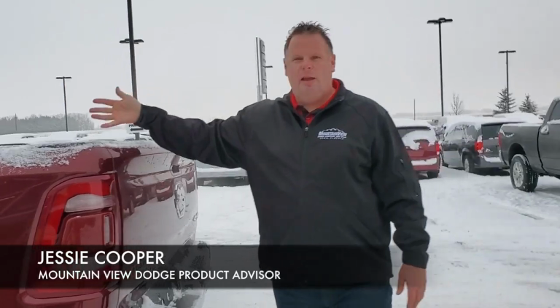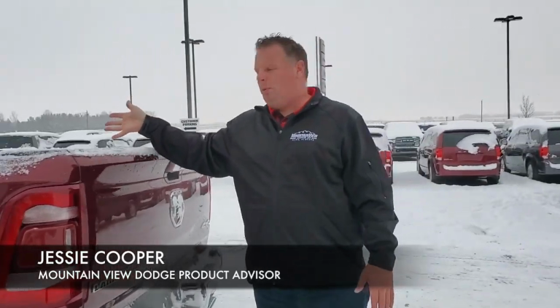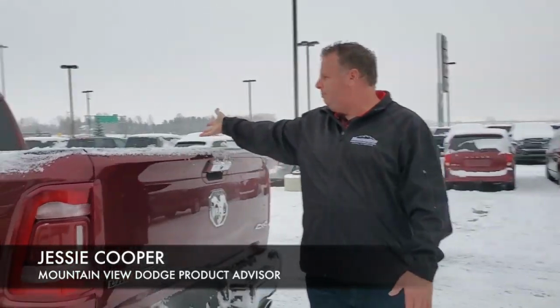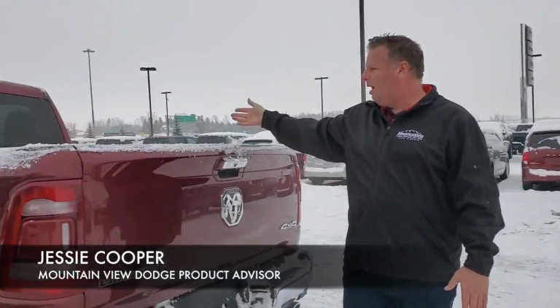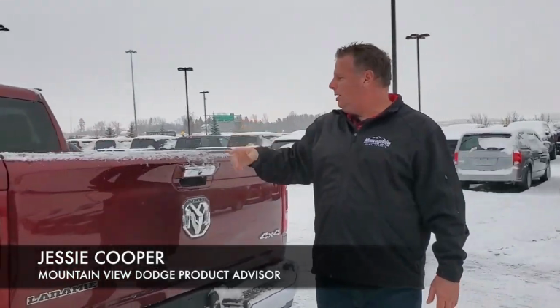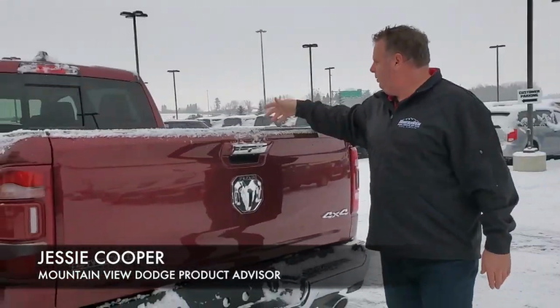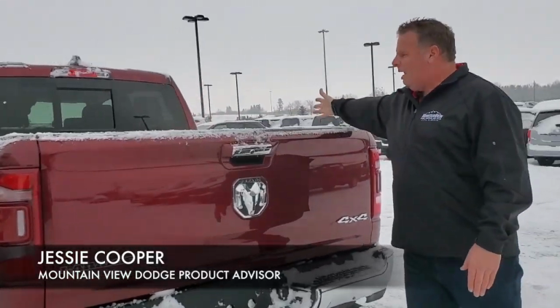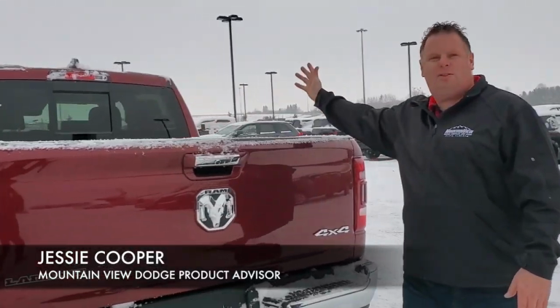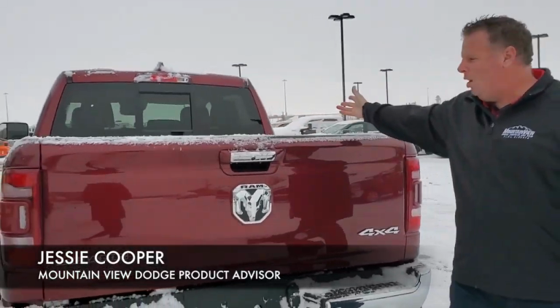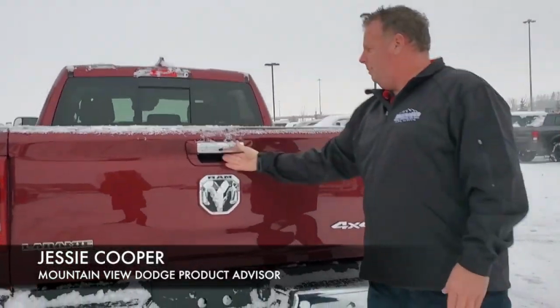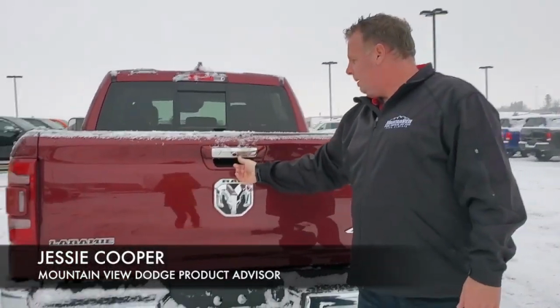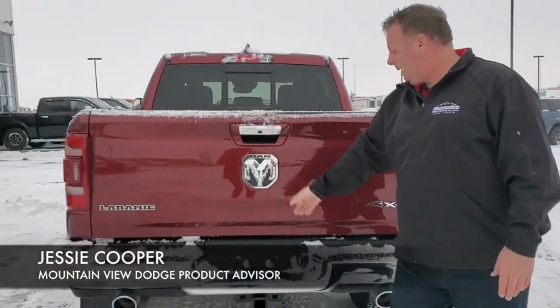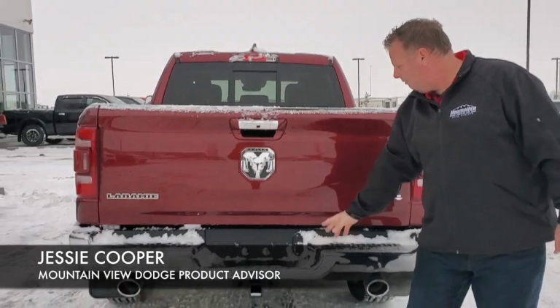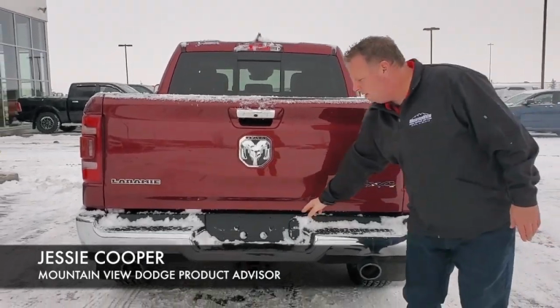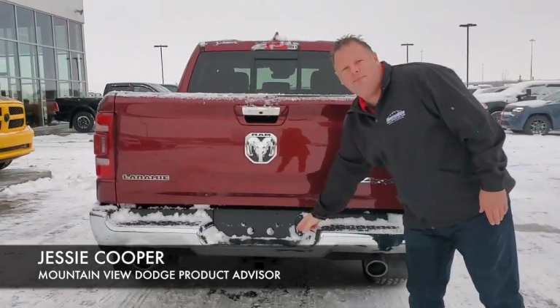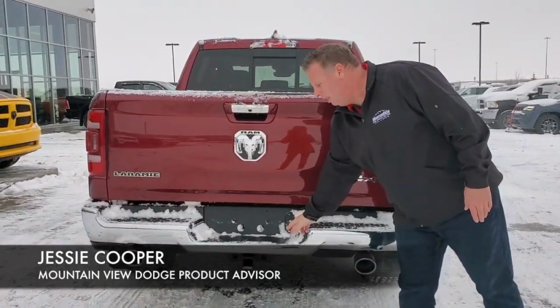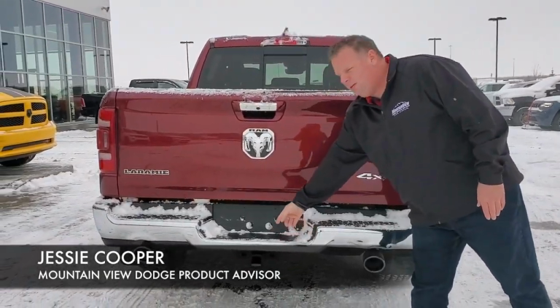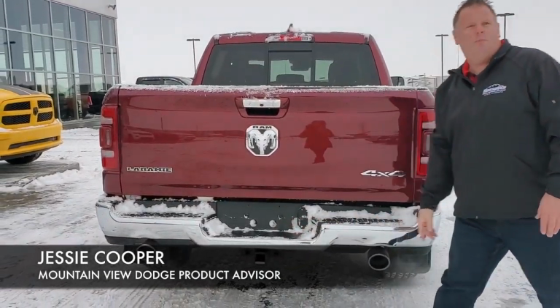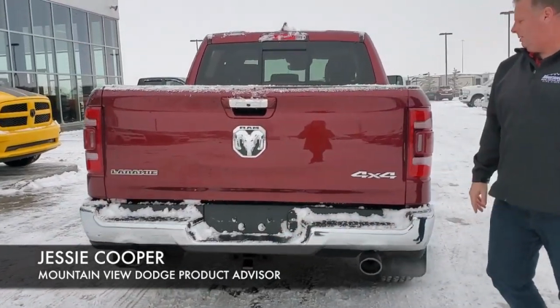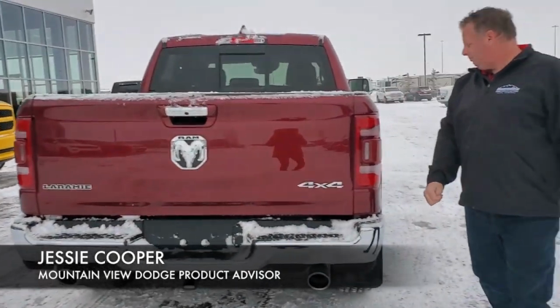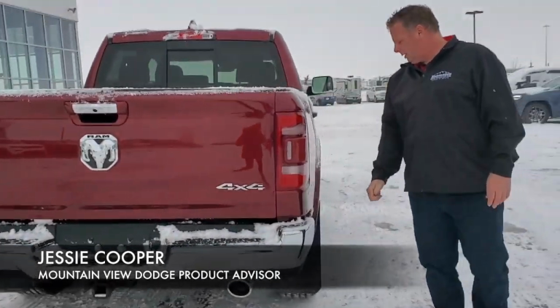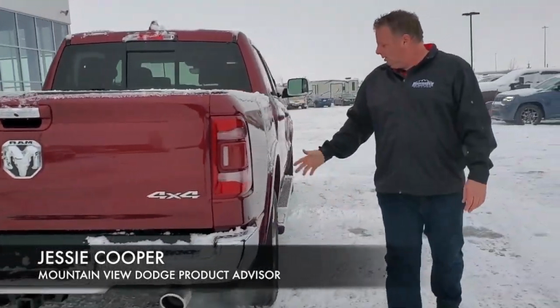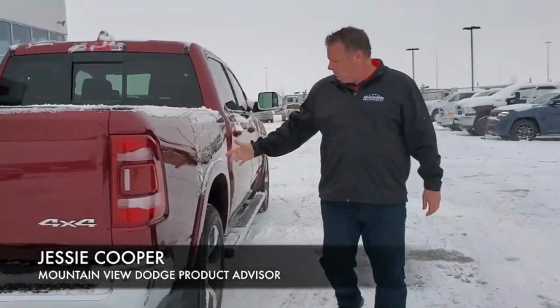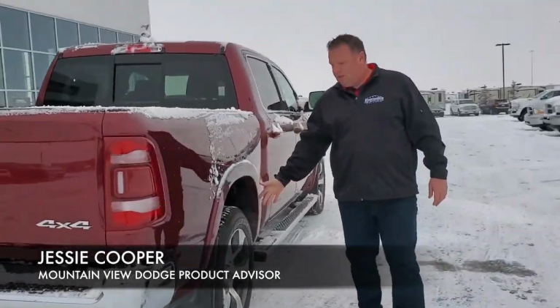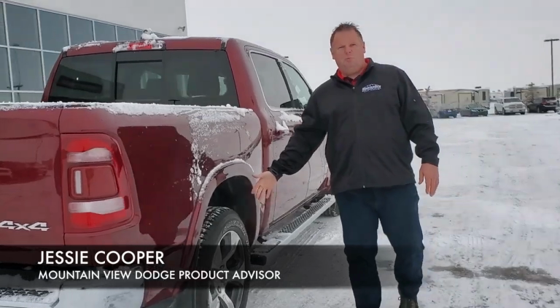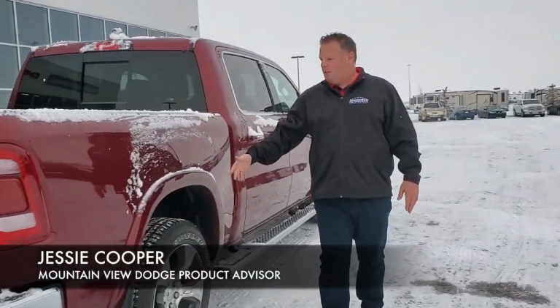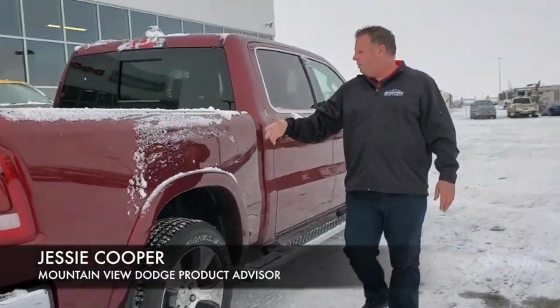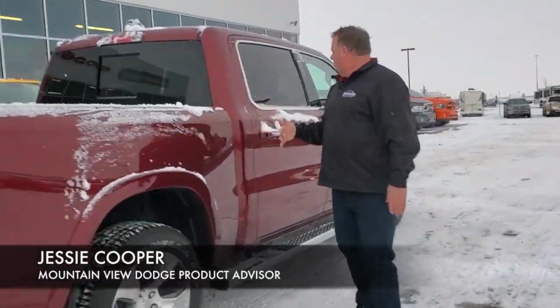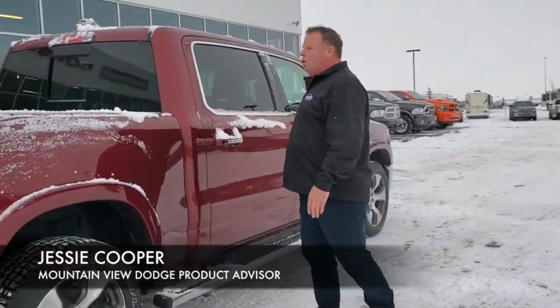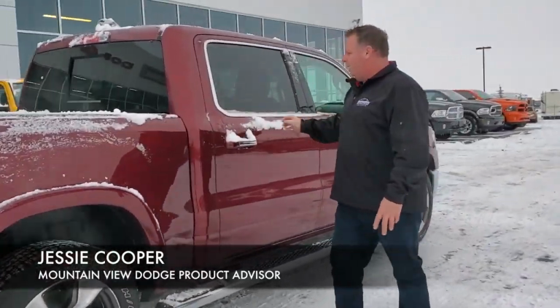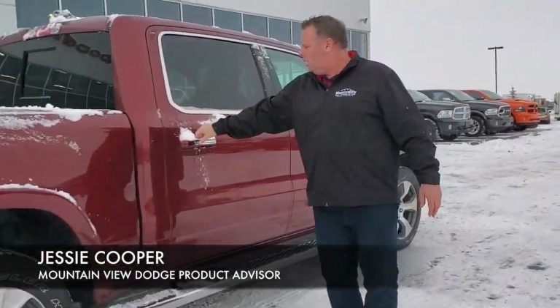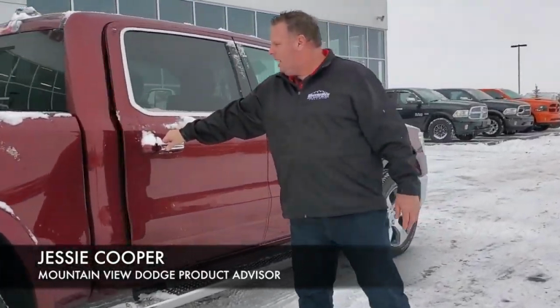We have a spray-in bed liner with the track rails for tonneau, back-up camera, 4/7 pin with your tow hitch, and nice chrome rims to go with it. Monotone paint on the side.